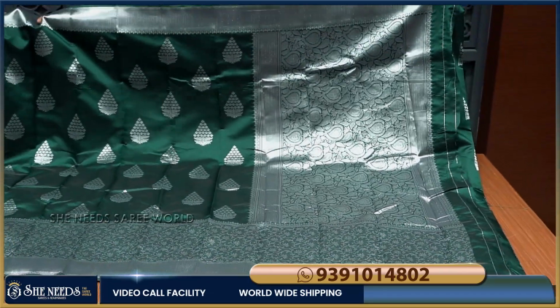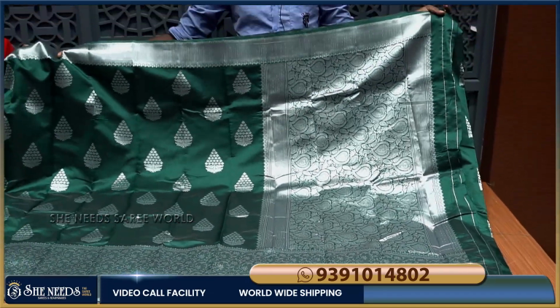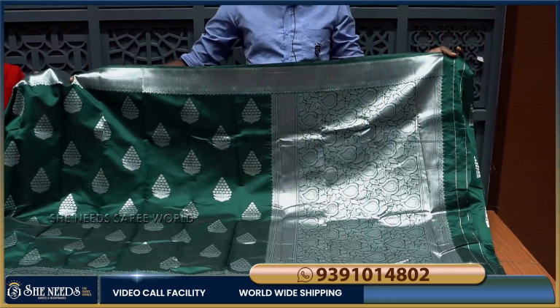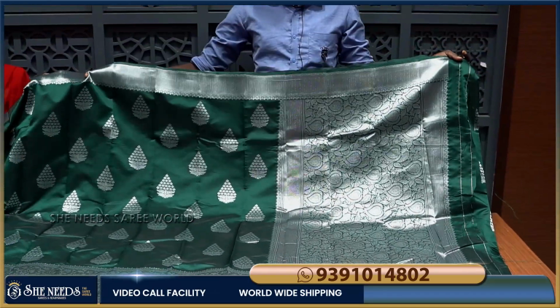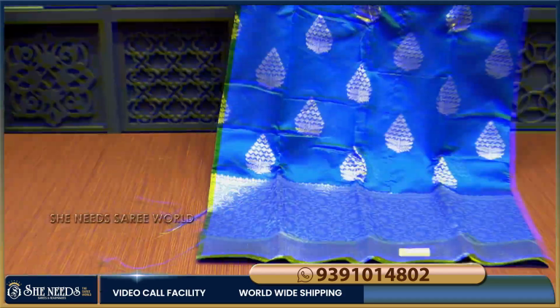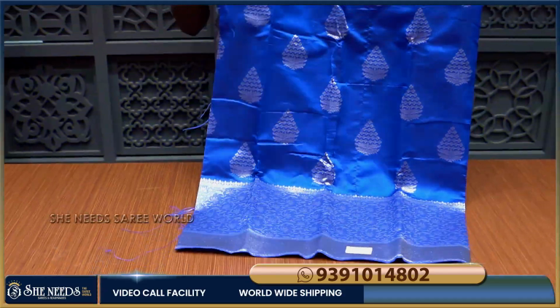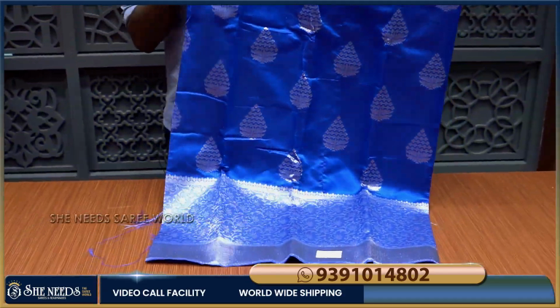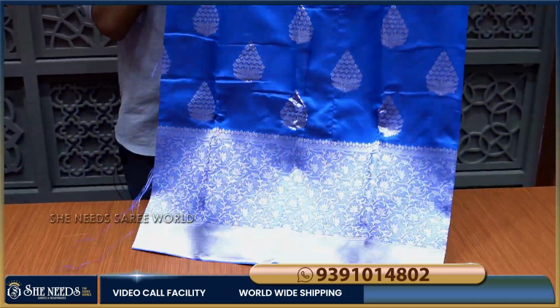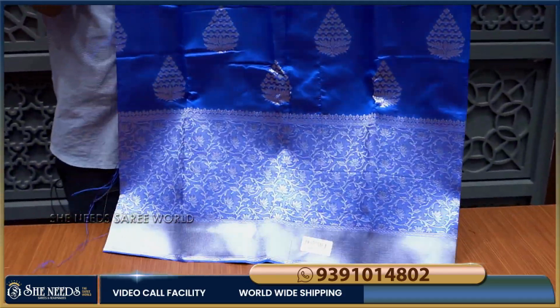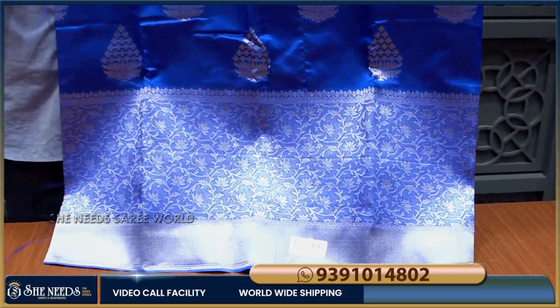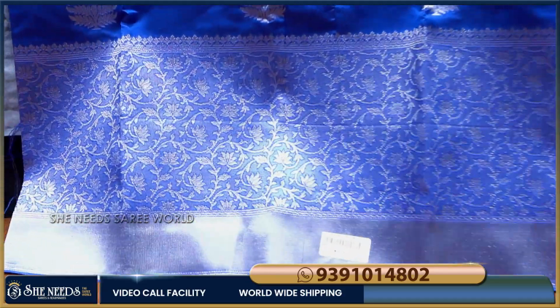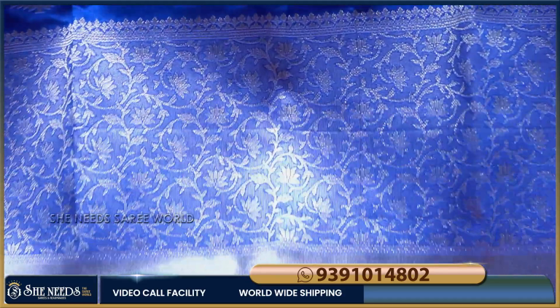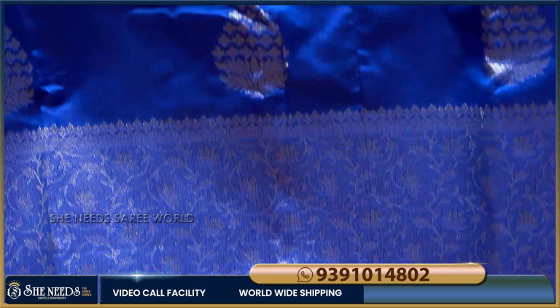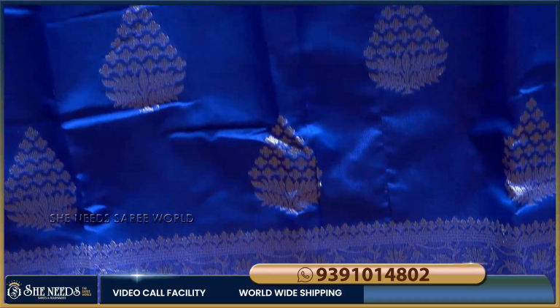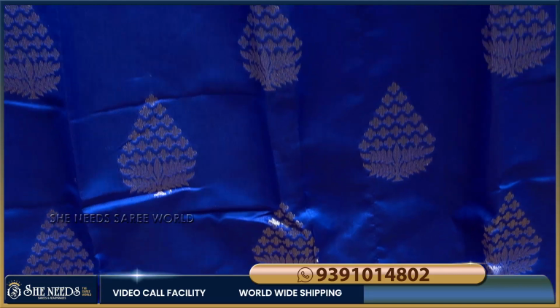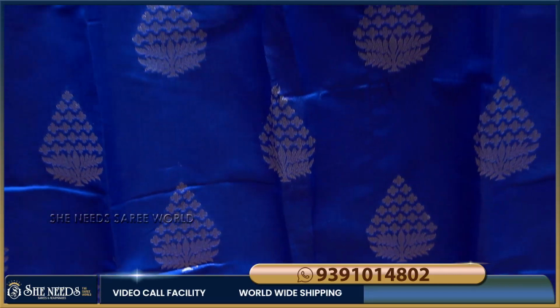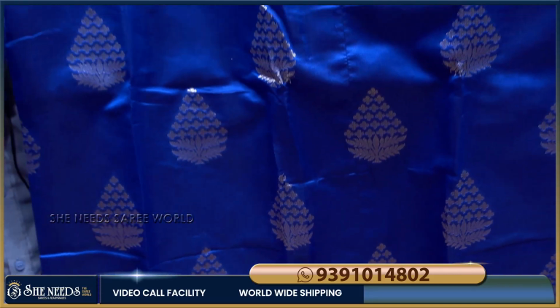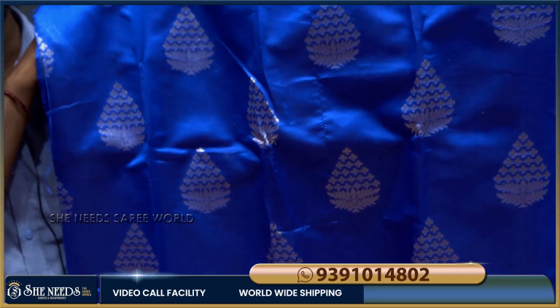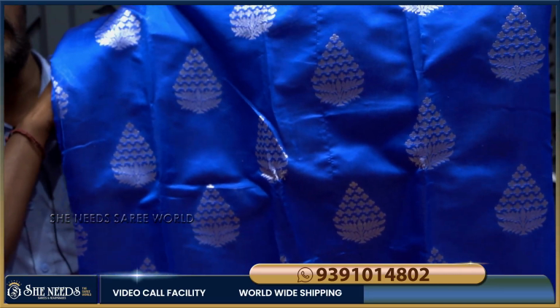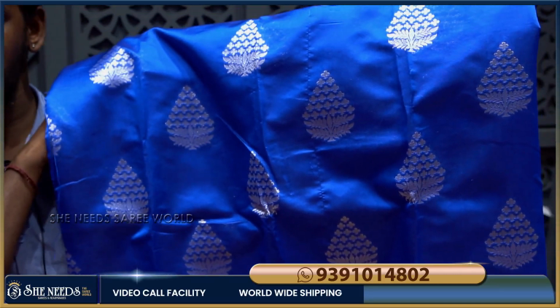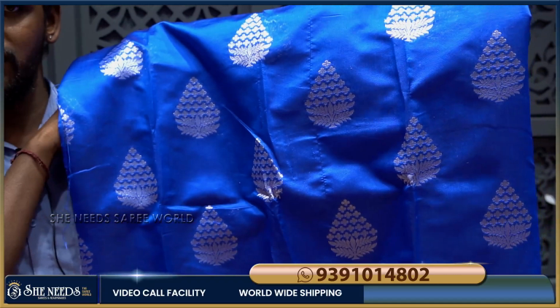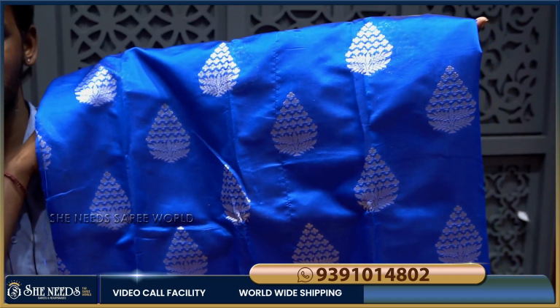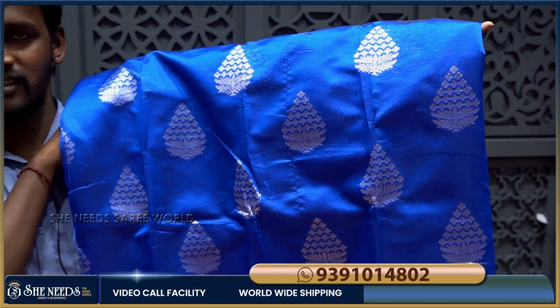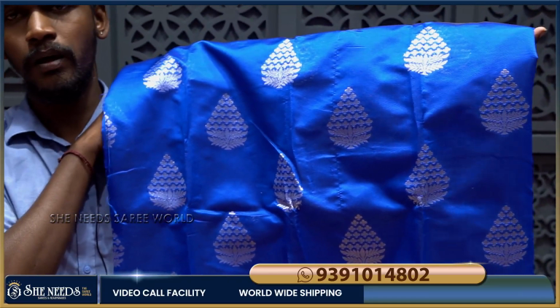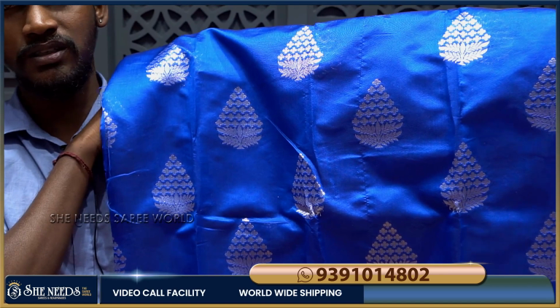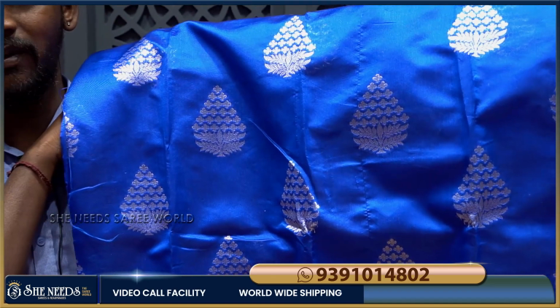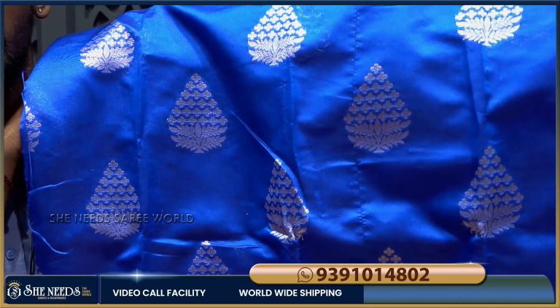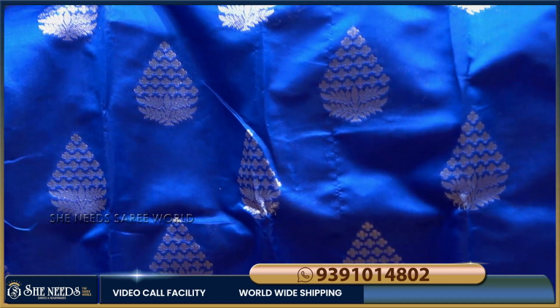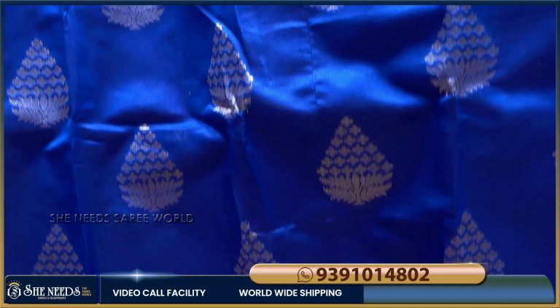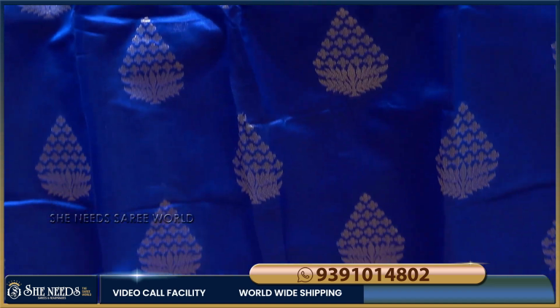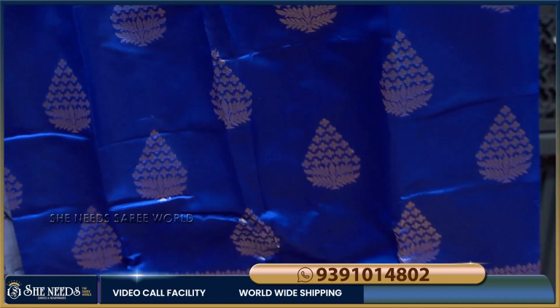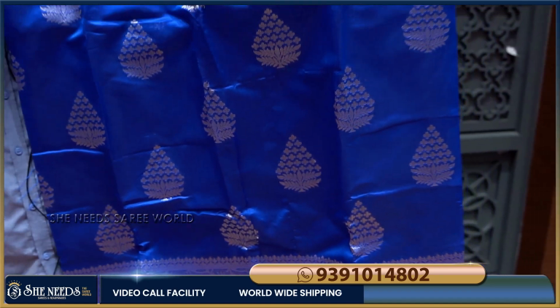We have a running blouse. We have a blue color option — a lot of blue color. We will change the color; the design of the sari is the same. The blouse is a running blouse. But if you have a silver design, it has a lot of color.